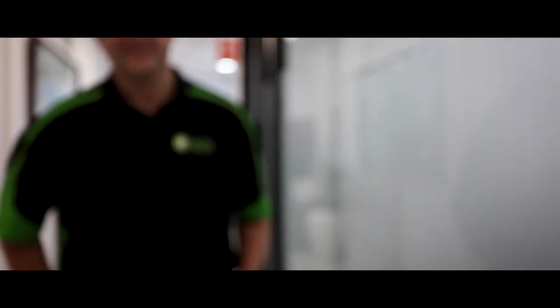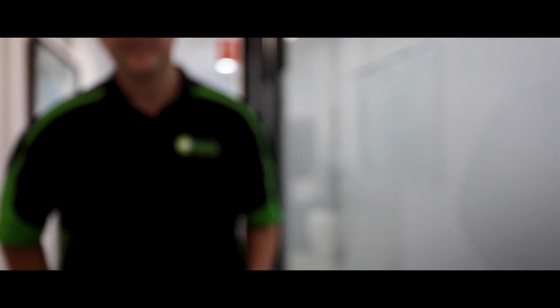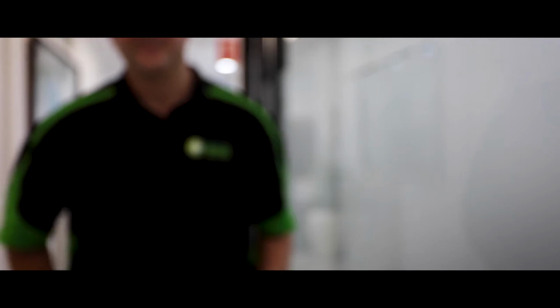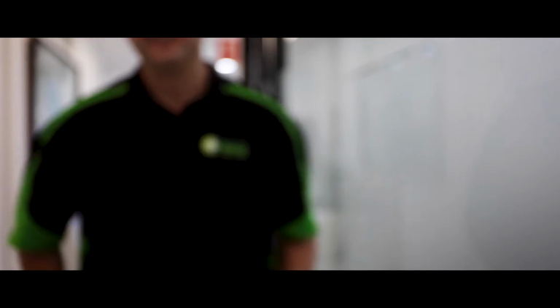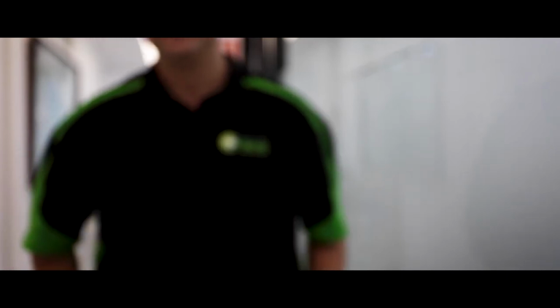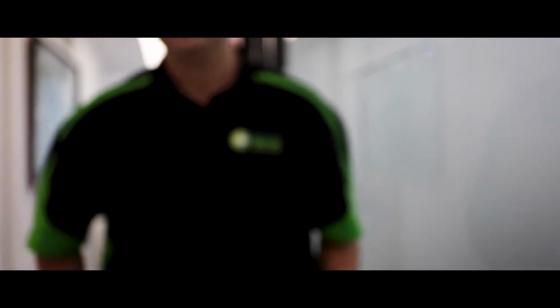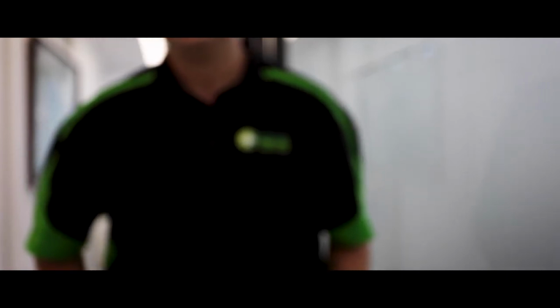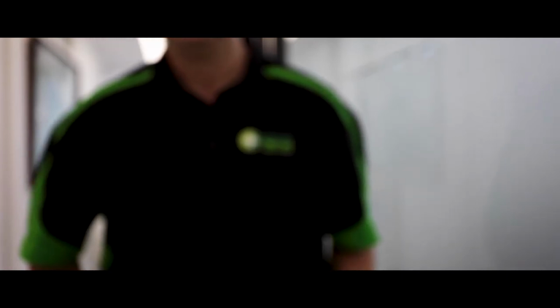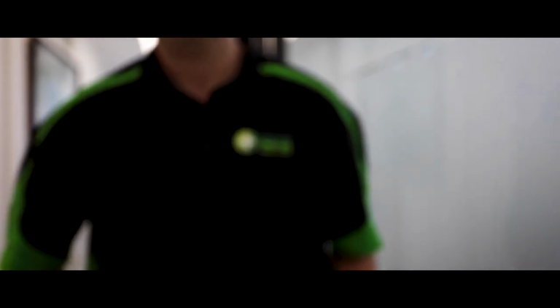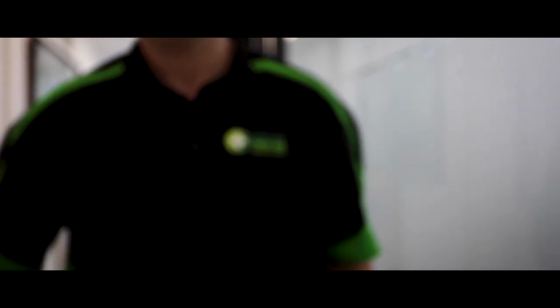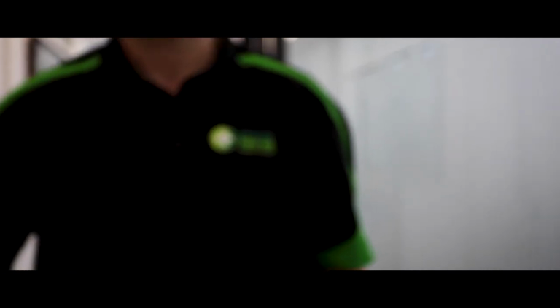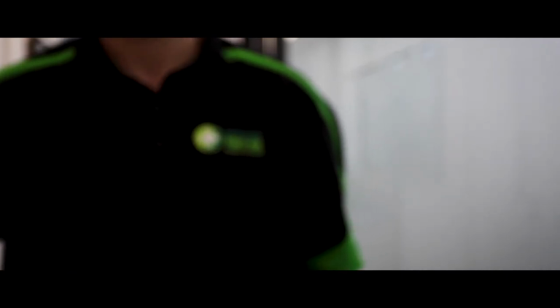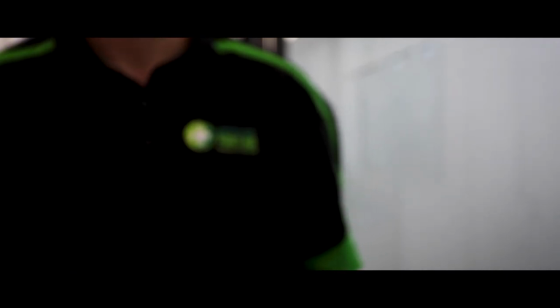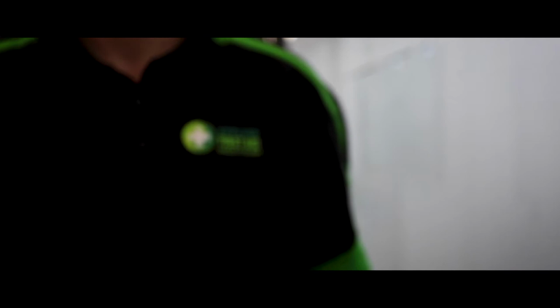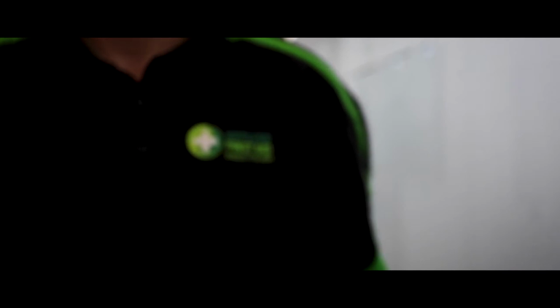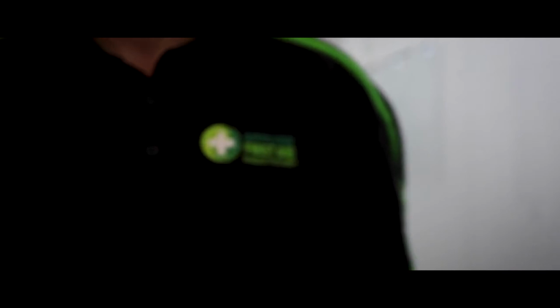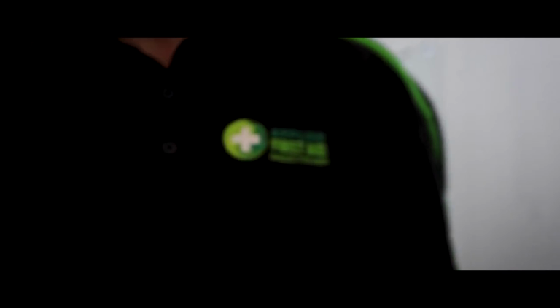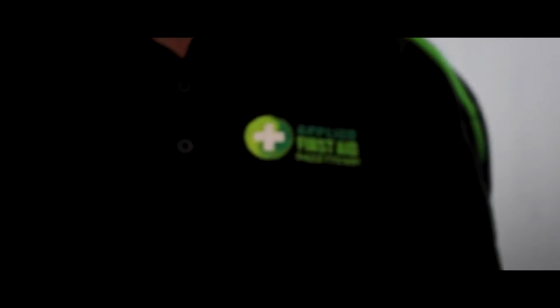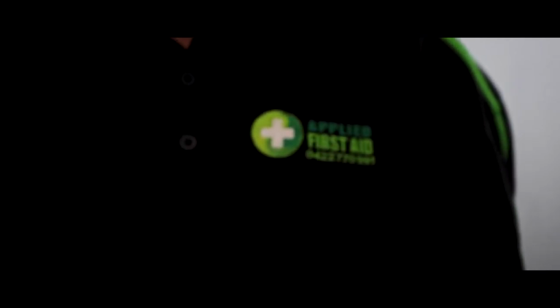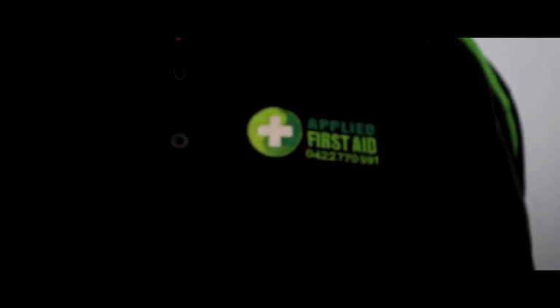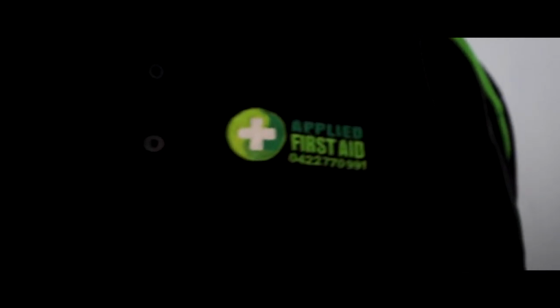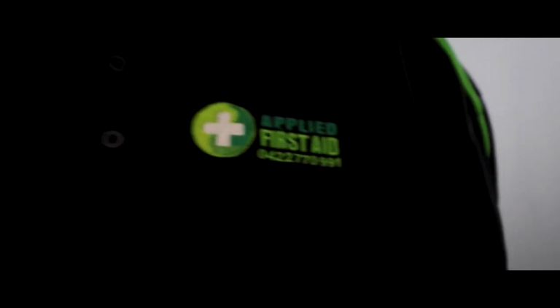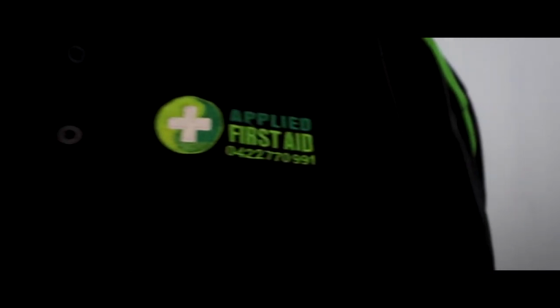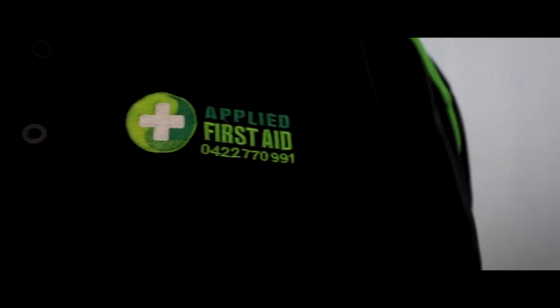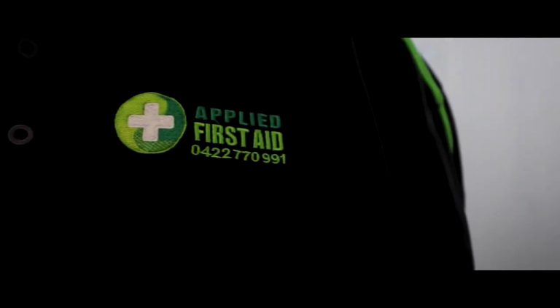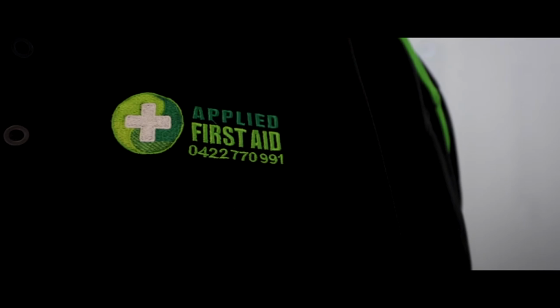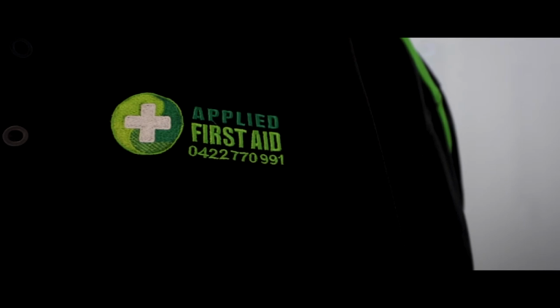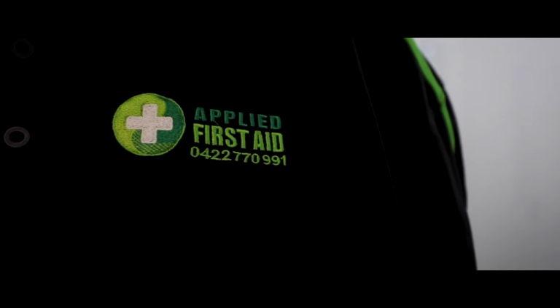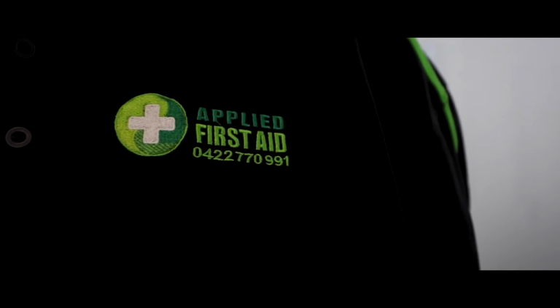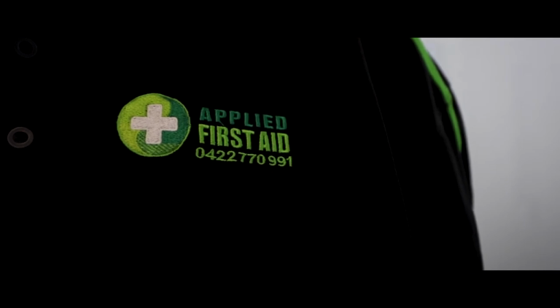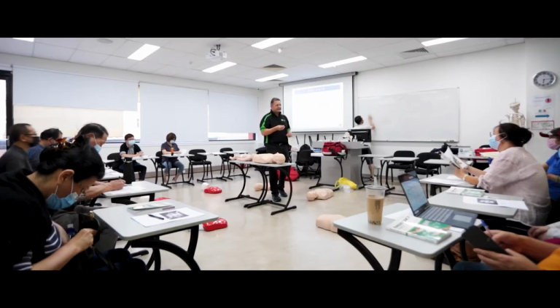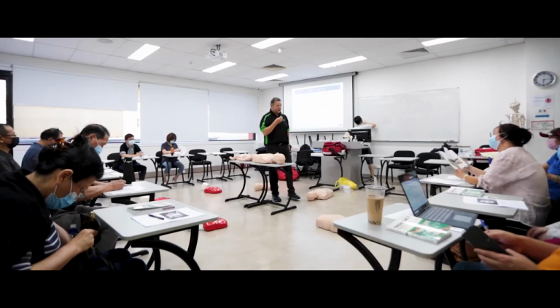During this time, I've trained many different organizations, from surf lifesaving, personal trainers, massage therapists, medical doctors, and even preschool teachers.